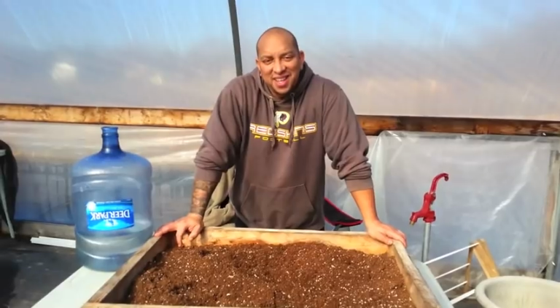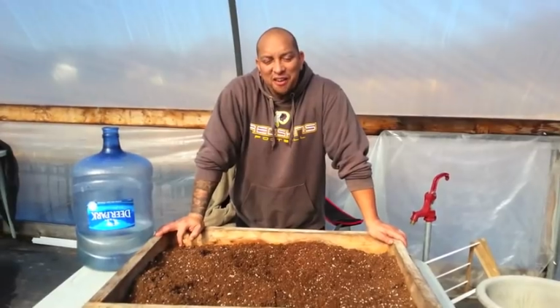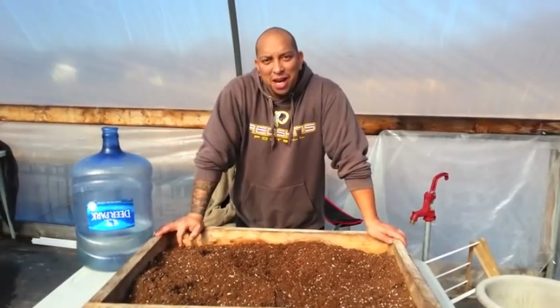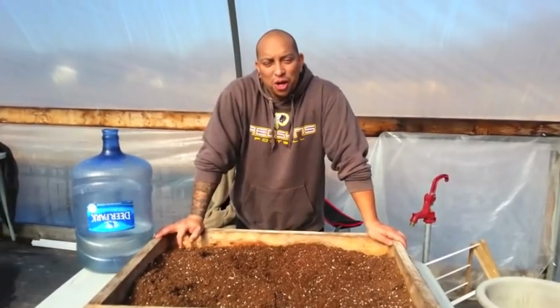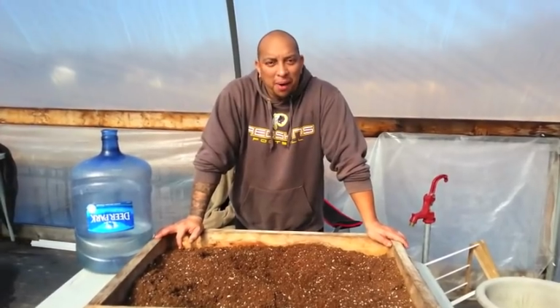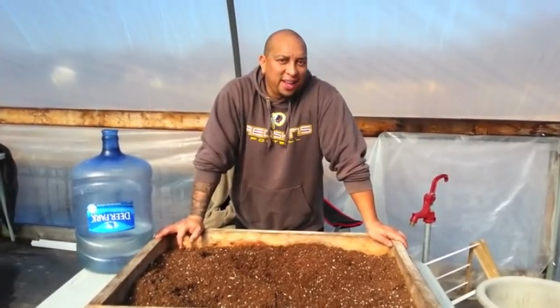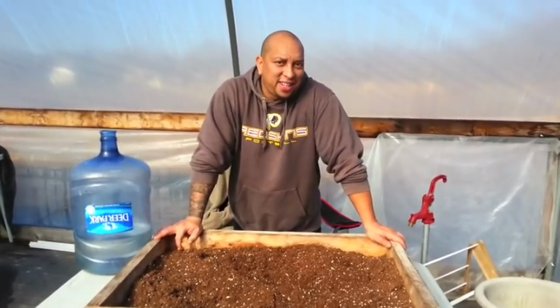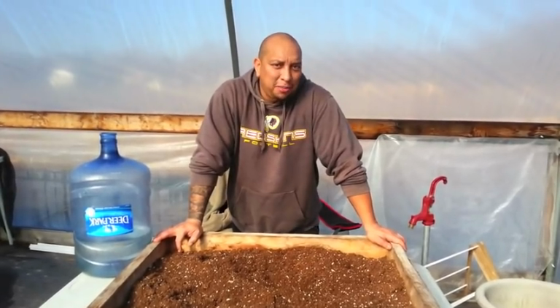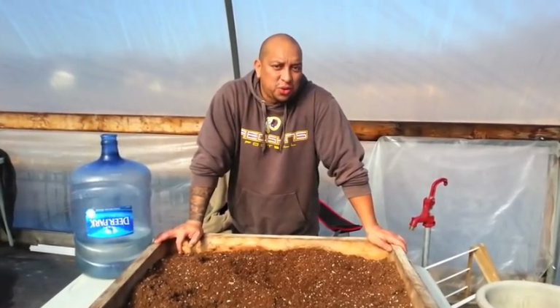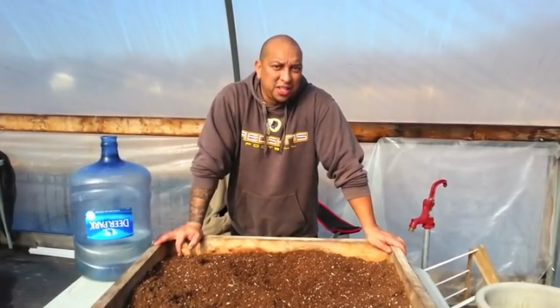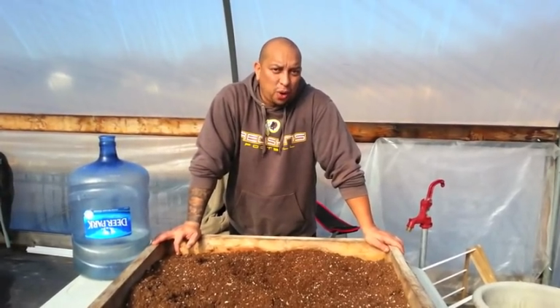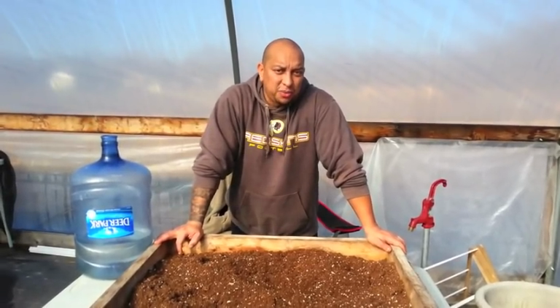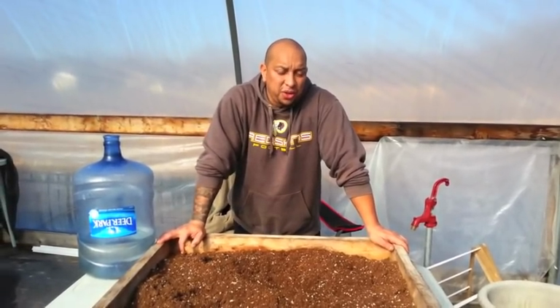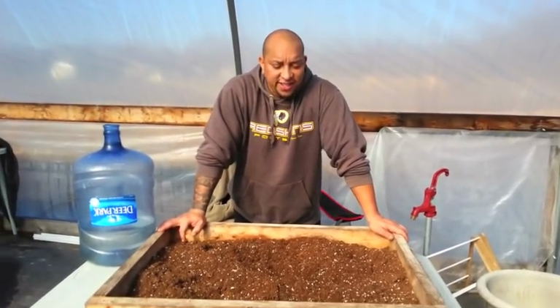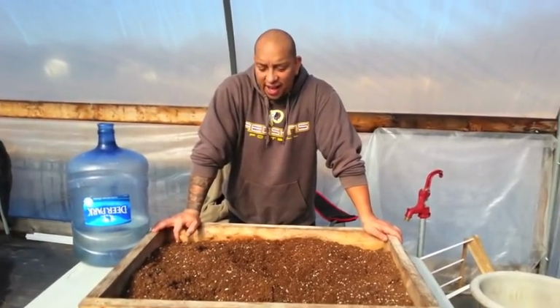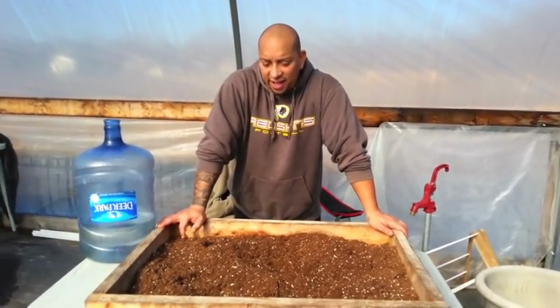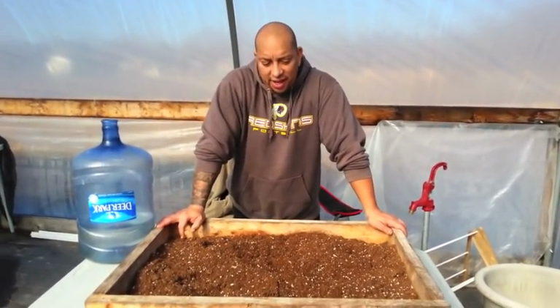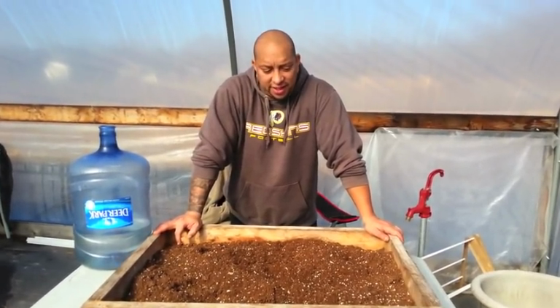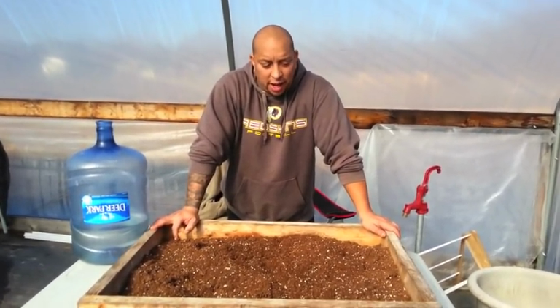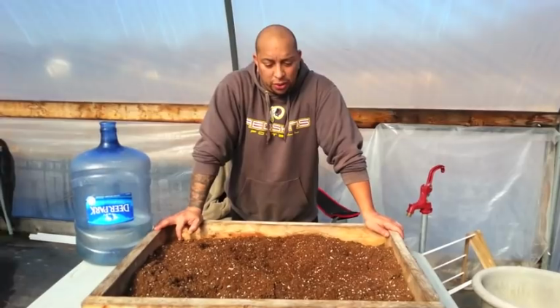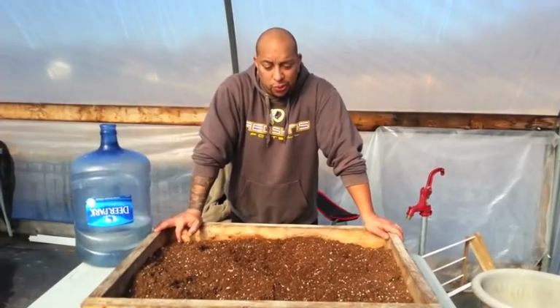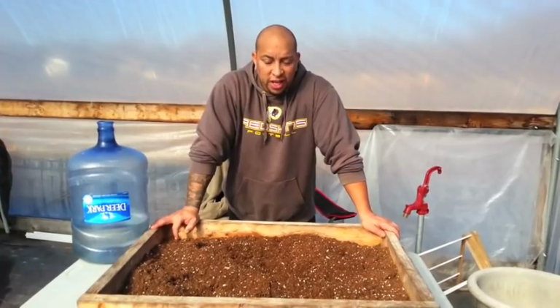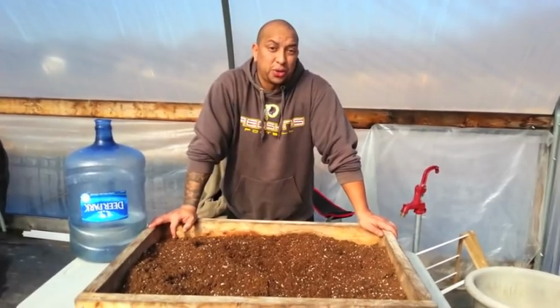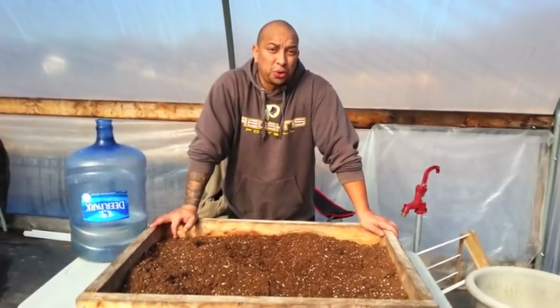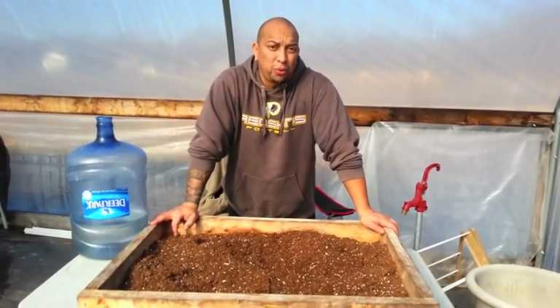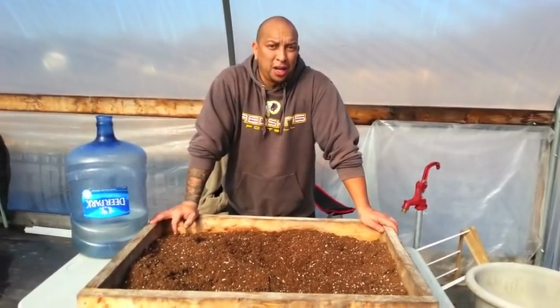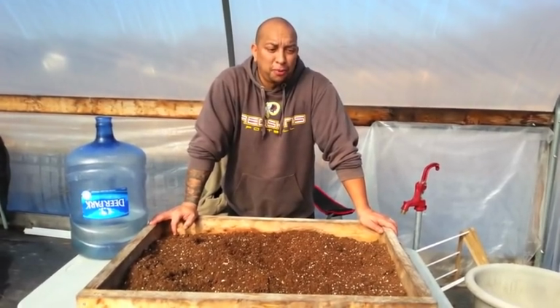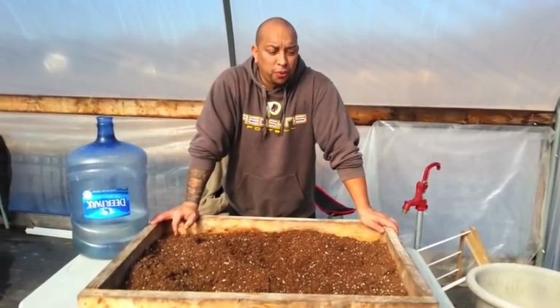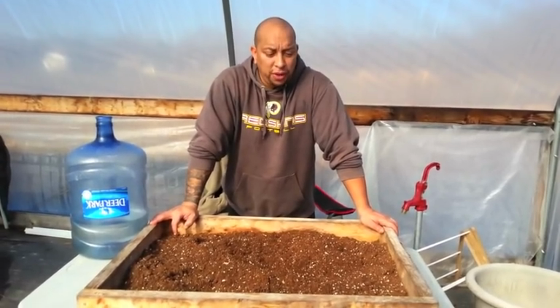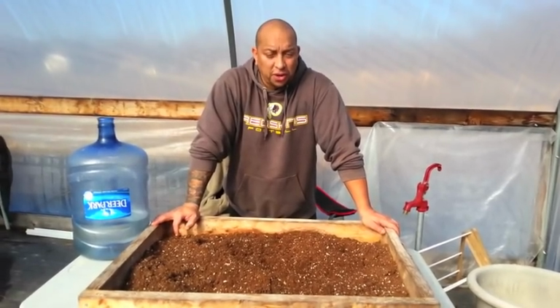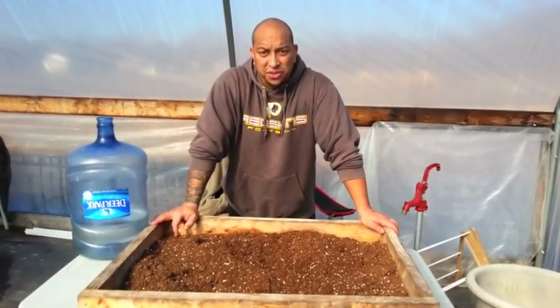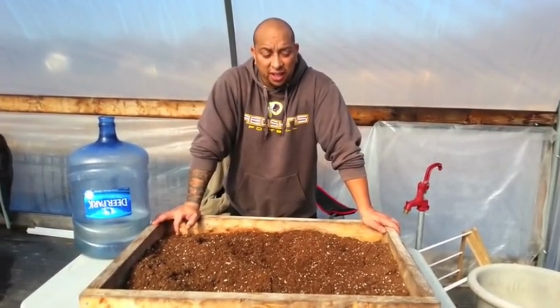Hey everybody, welcome back. Today I'm going to be addressing a question one of you guys had, and that is: how do you get your soil ready before you even start your seedlings?